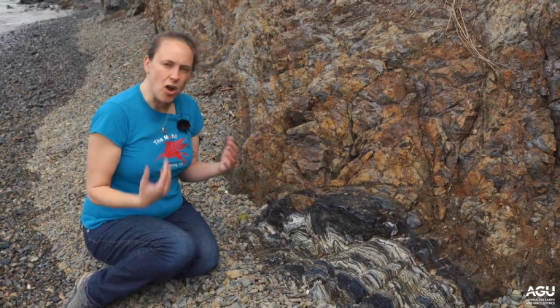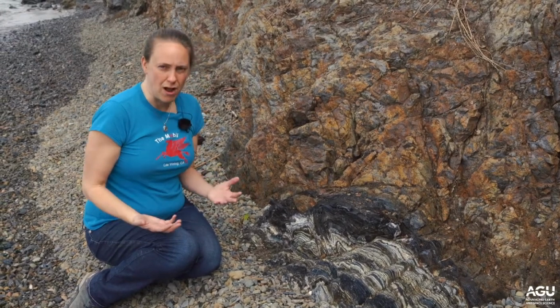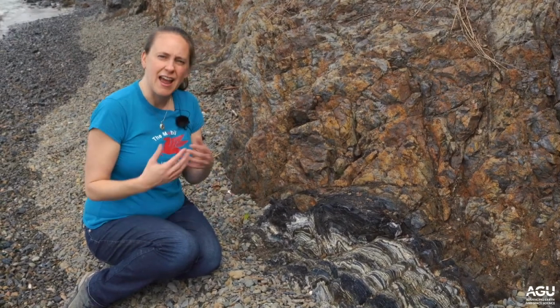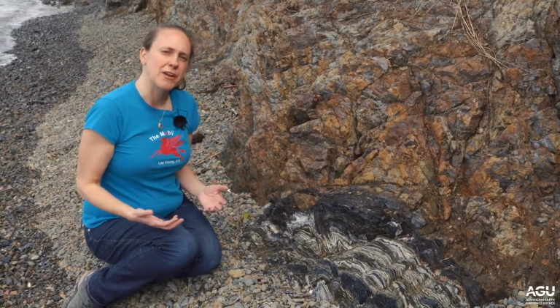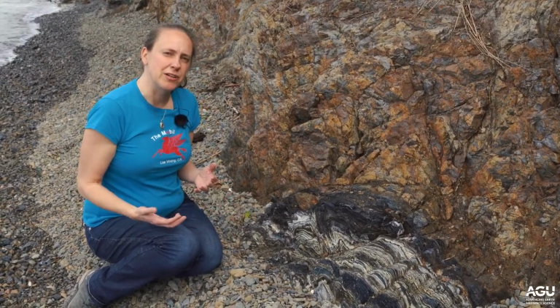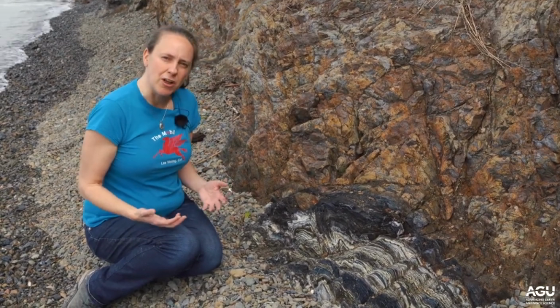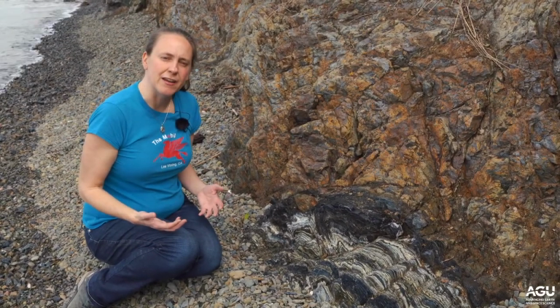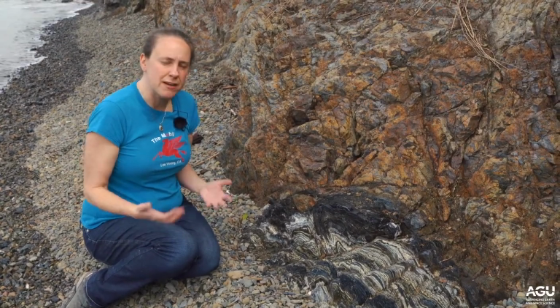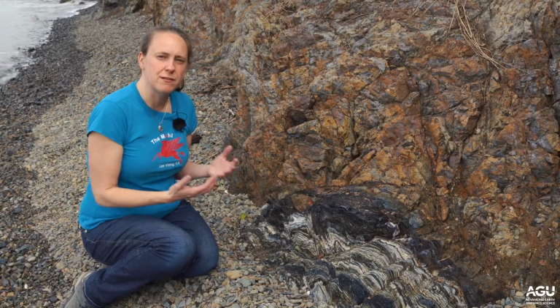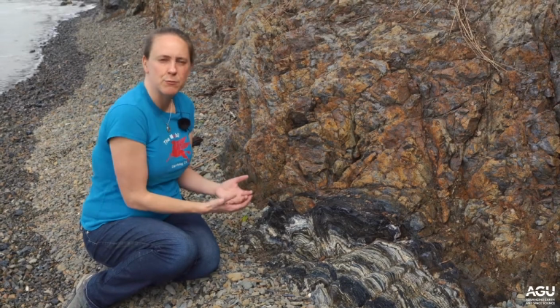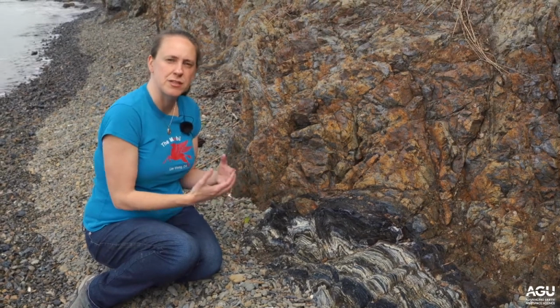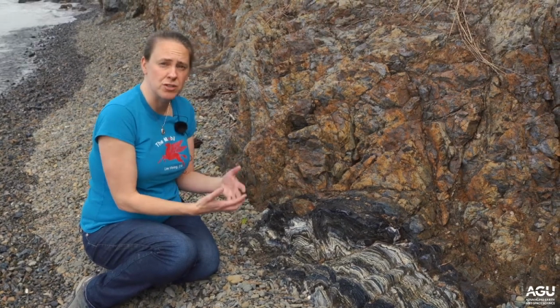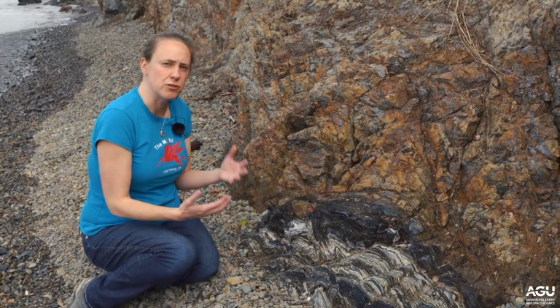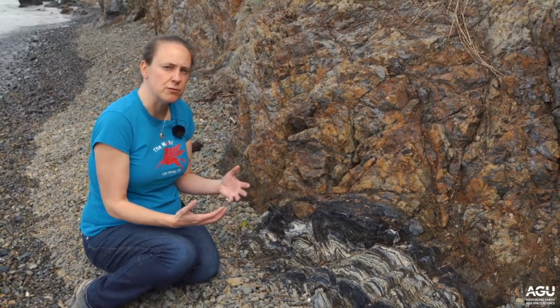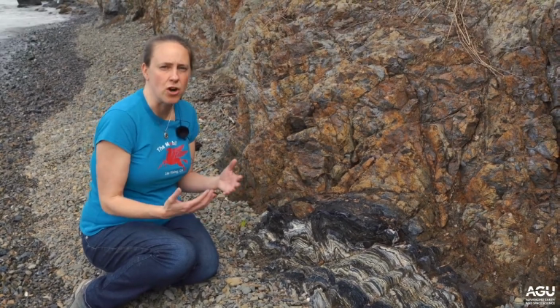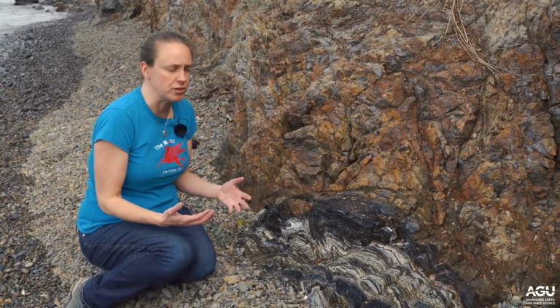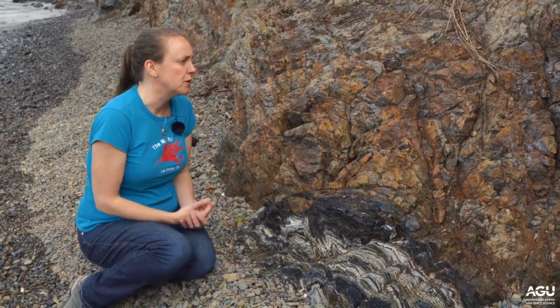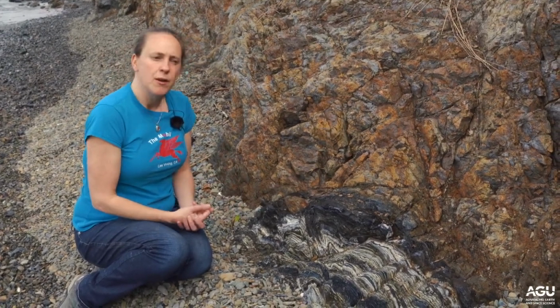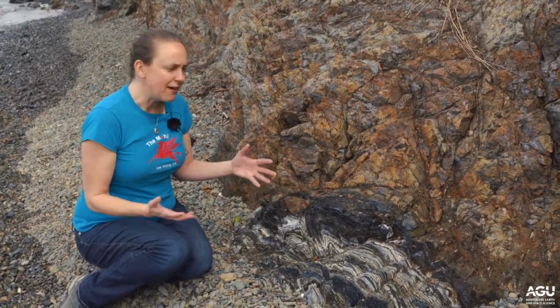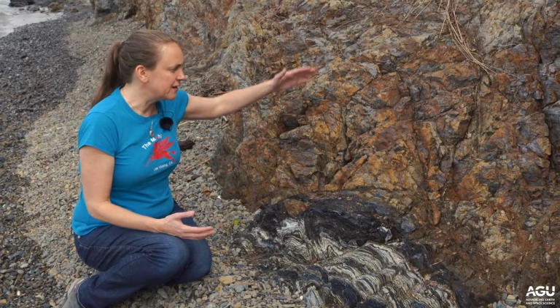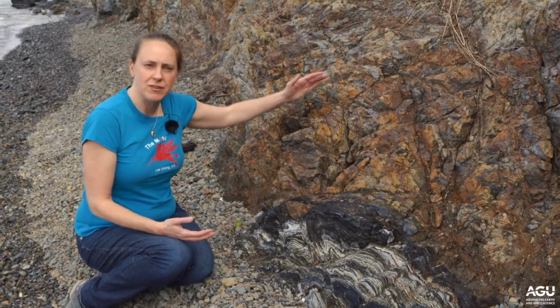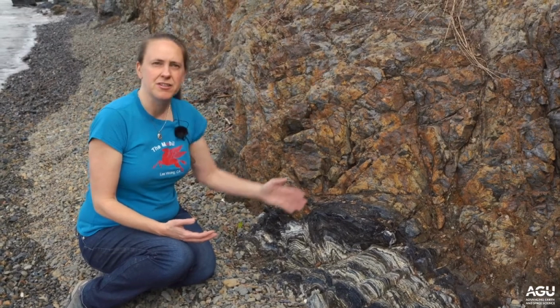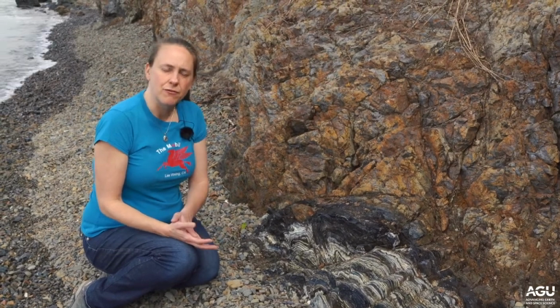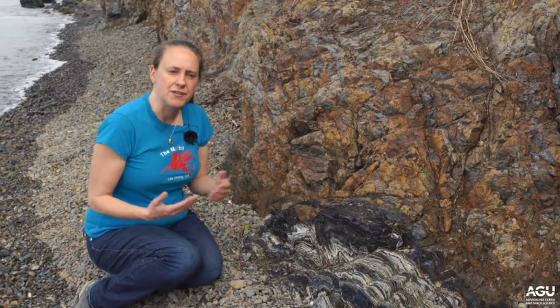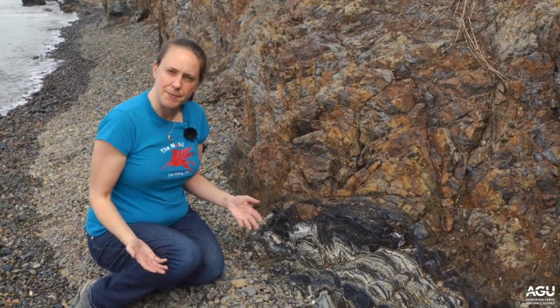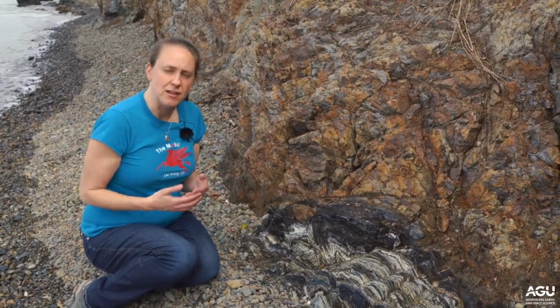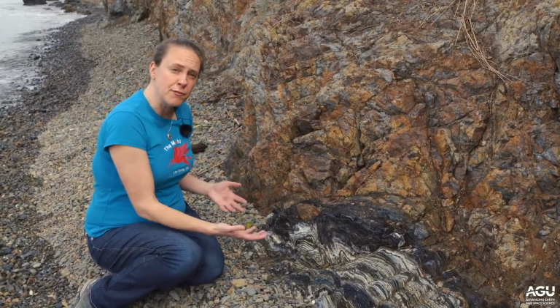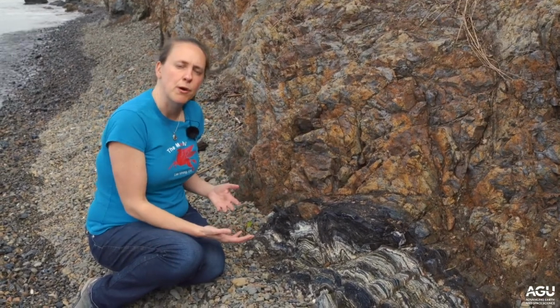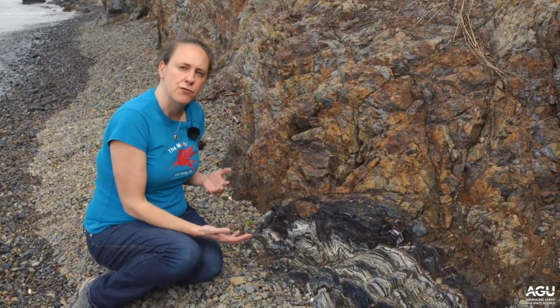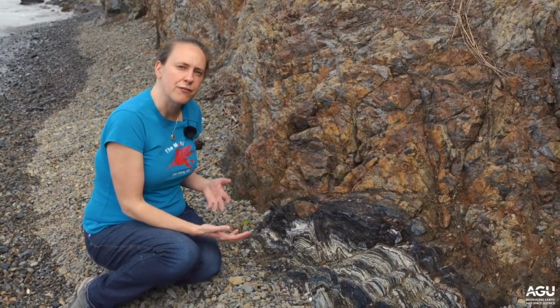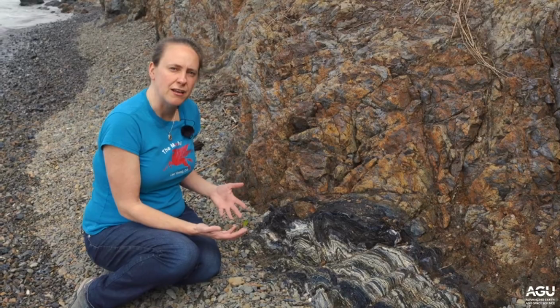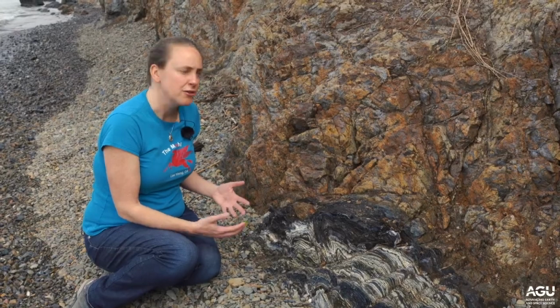Not all rocks have the appropriate chemistry to form glaucophane, so many rocks that have been metamorphosed in the blueschist pressure and temperature range aren't actually blue. What we have here is a bunch of layers of rock of different composition, some of which are appropriate to form glaucophane and others are not.